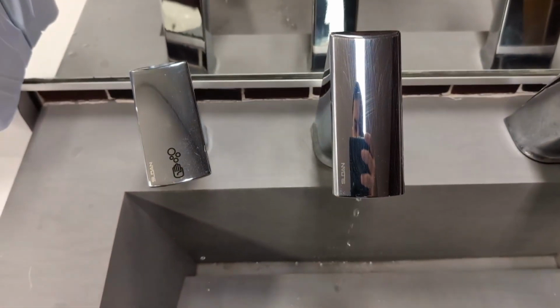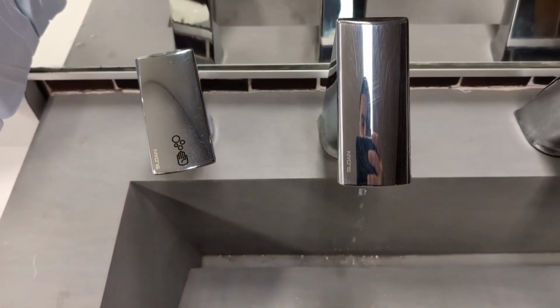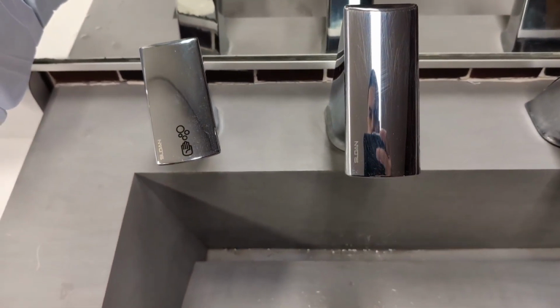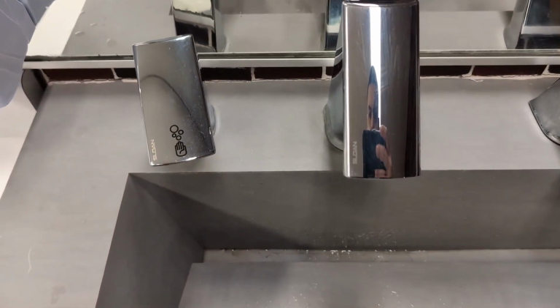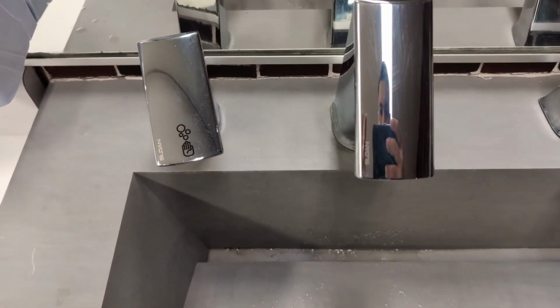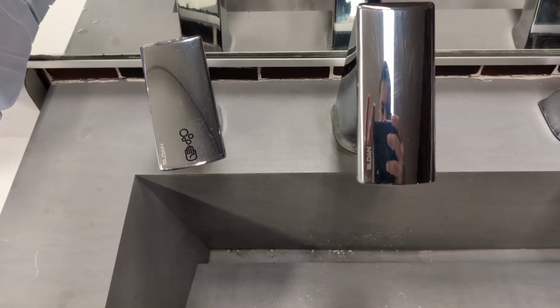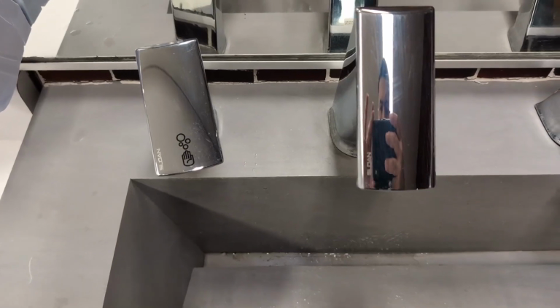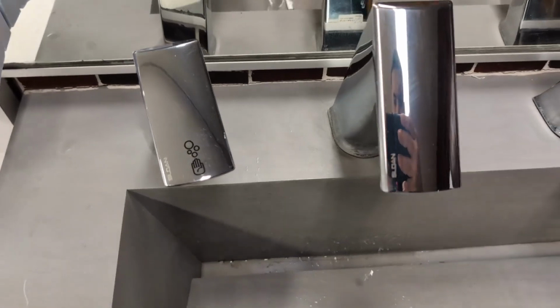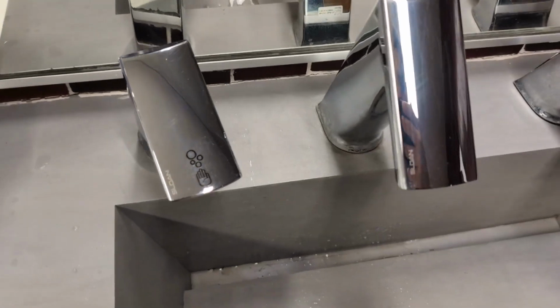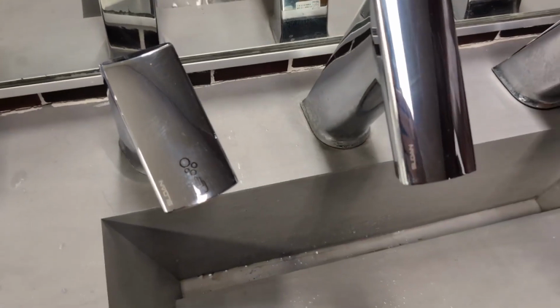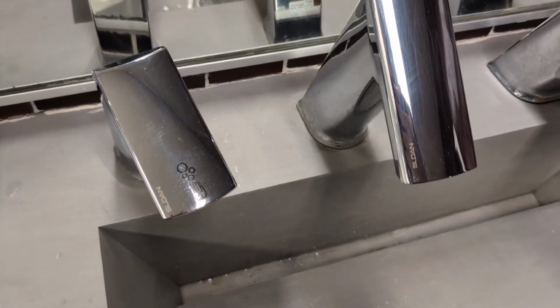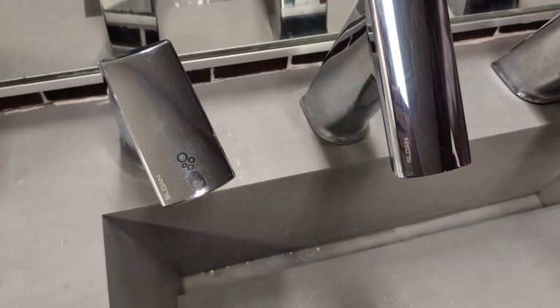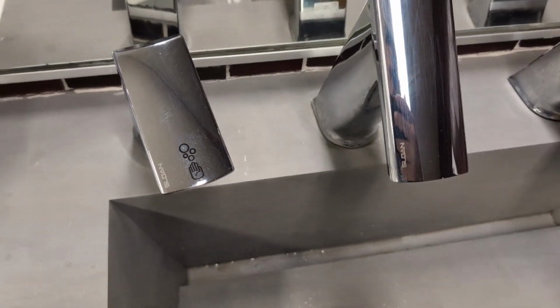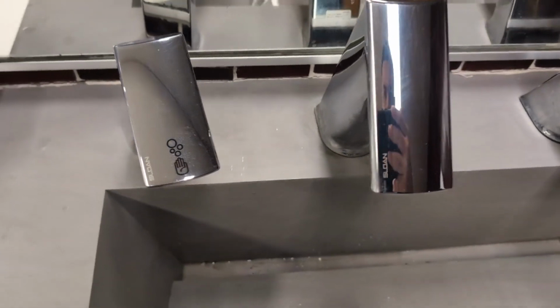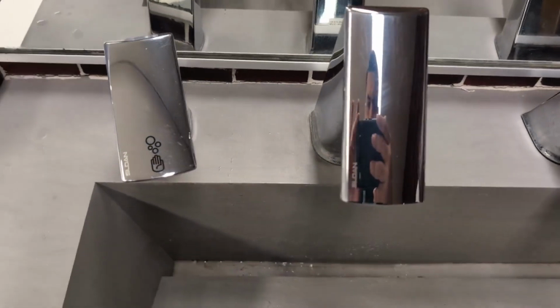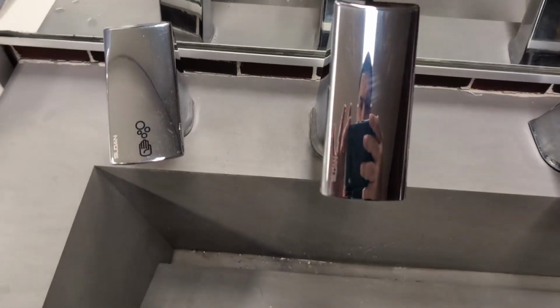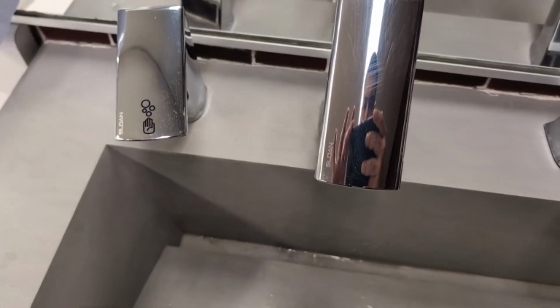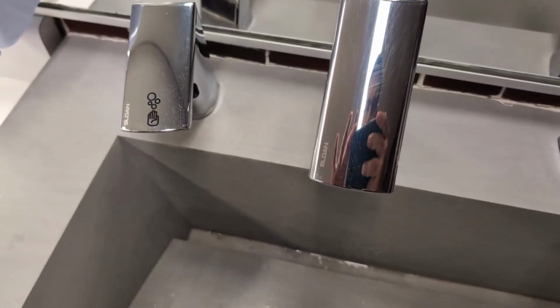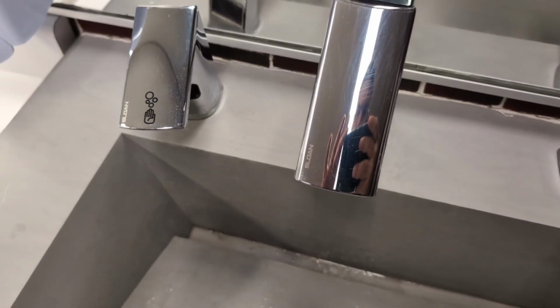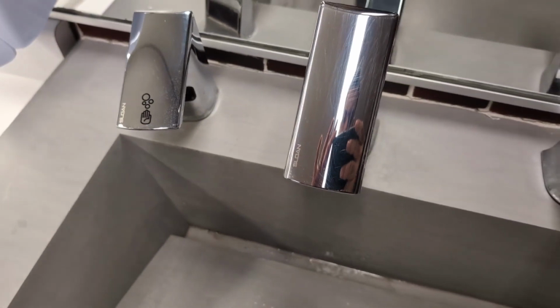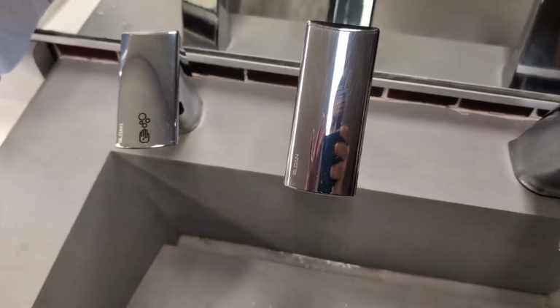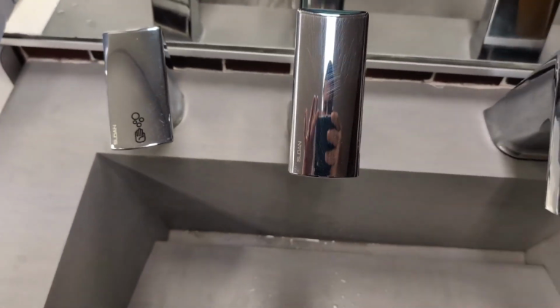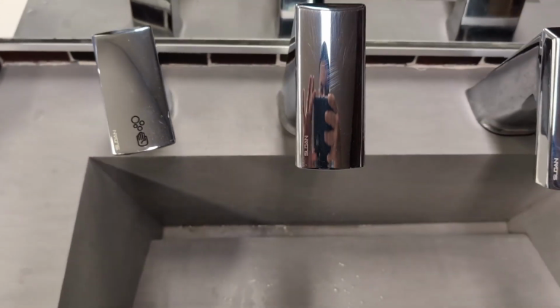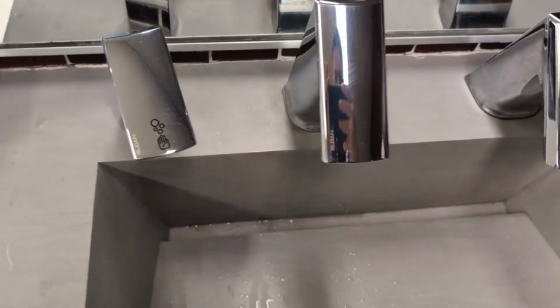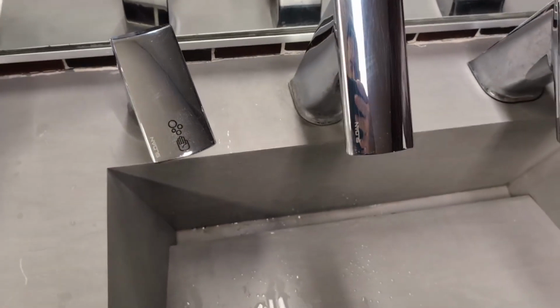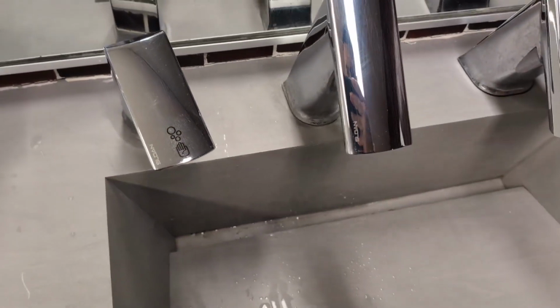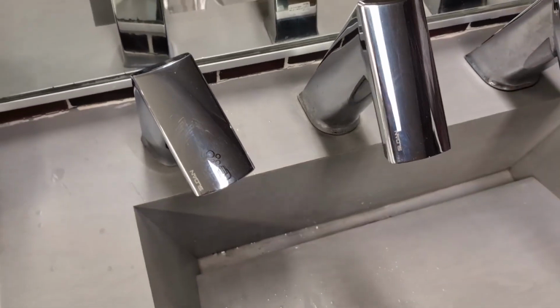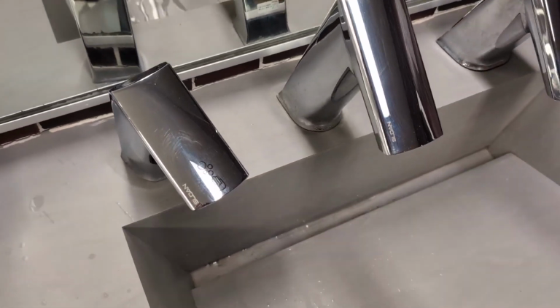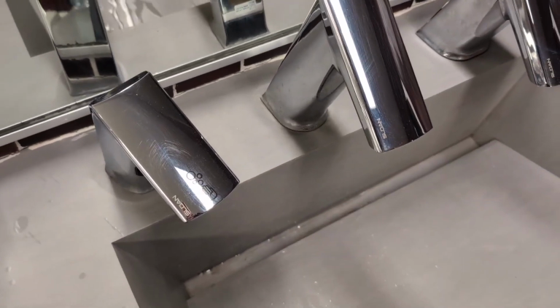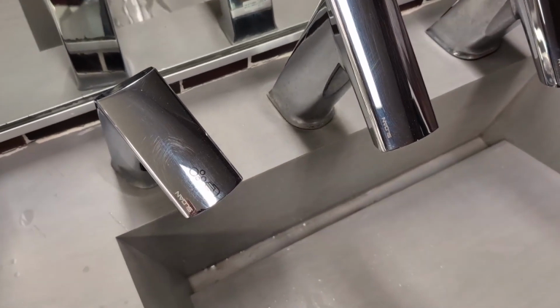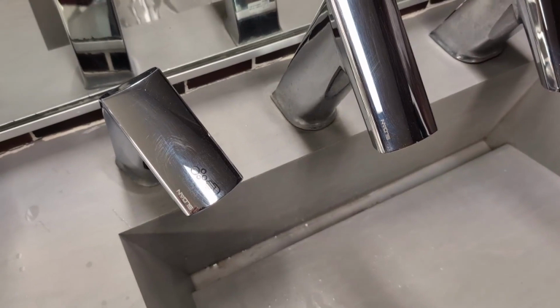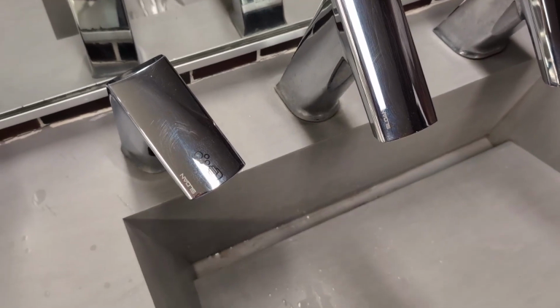I really love this dual setup with the foam and the water faucet. These are sensor activated and battery powered, but these are perfect. Also, these do provide a very nice aesthetic depending on where you put them.